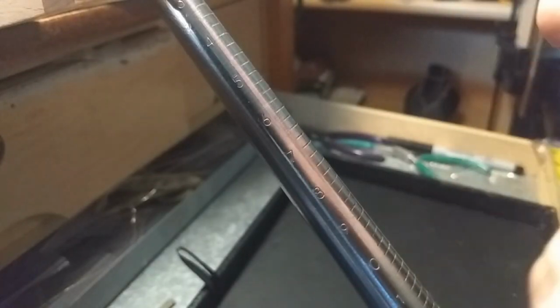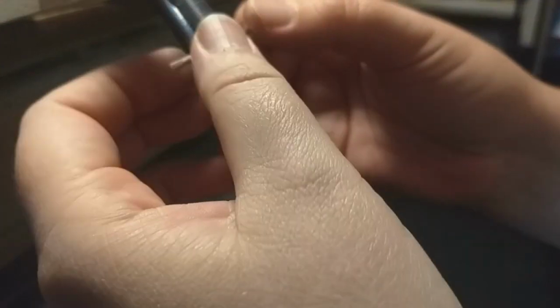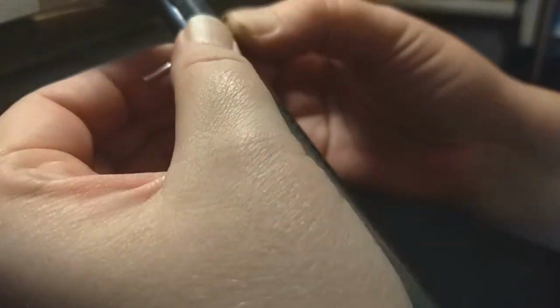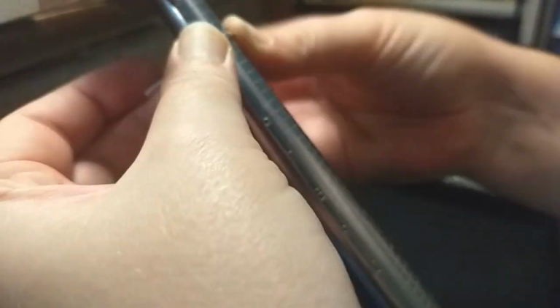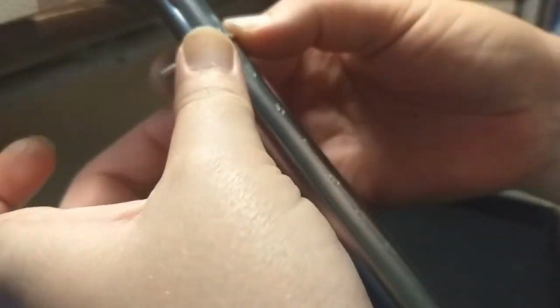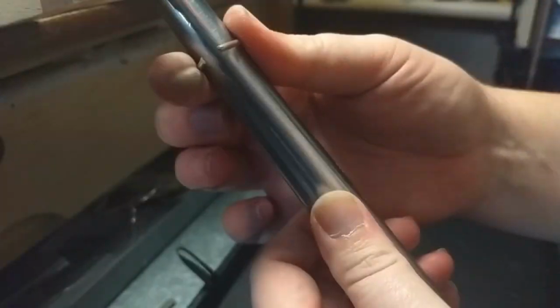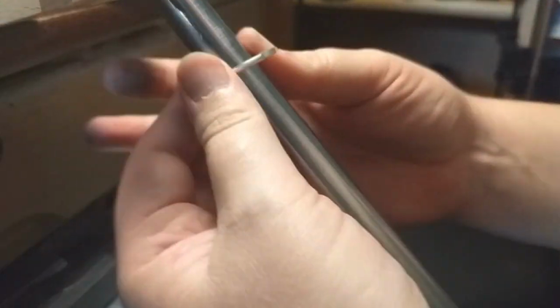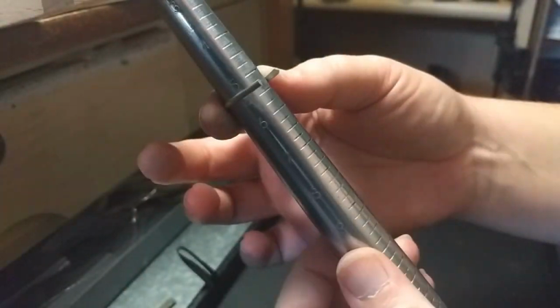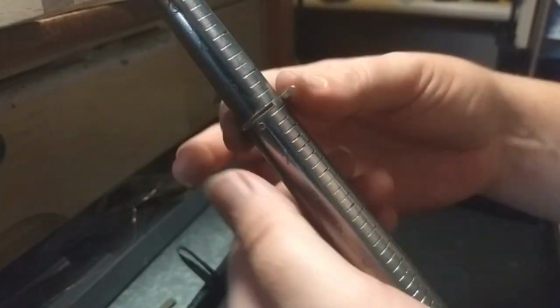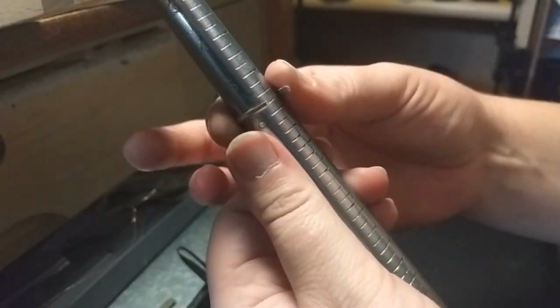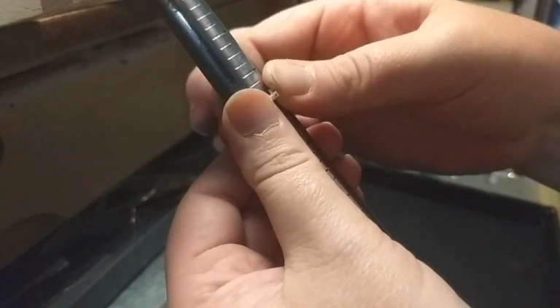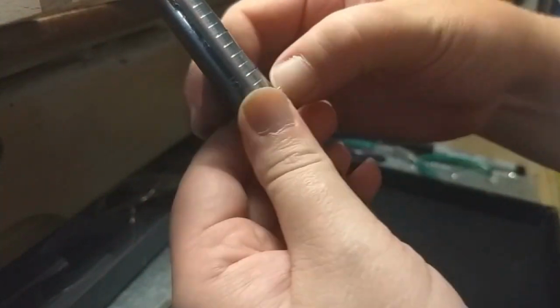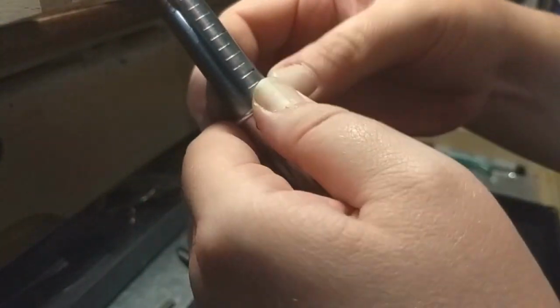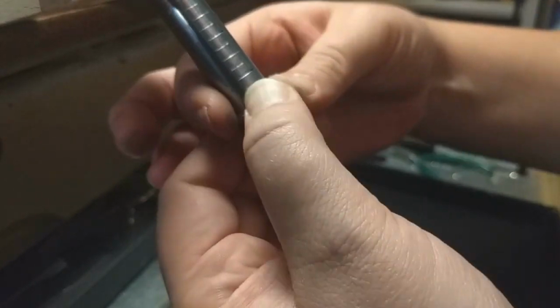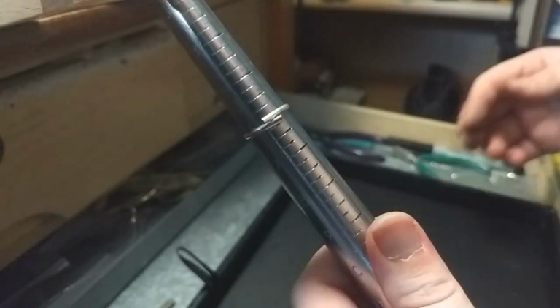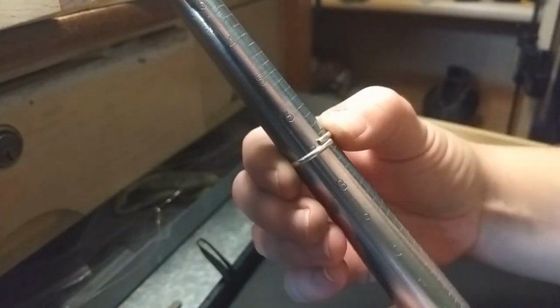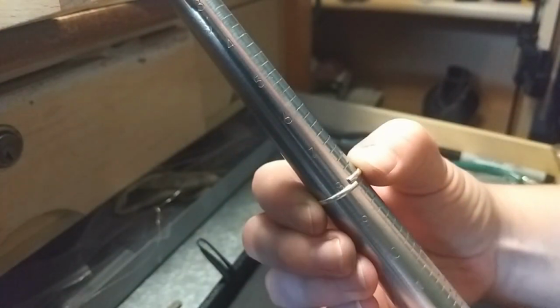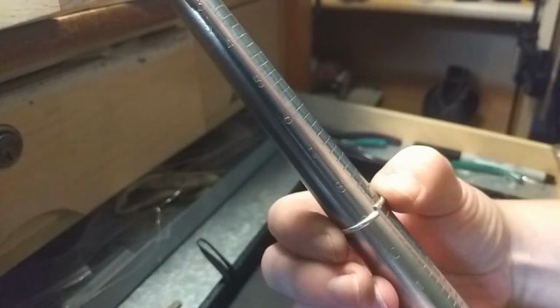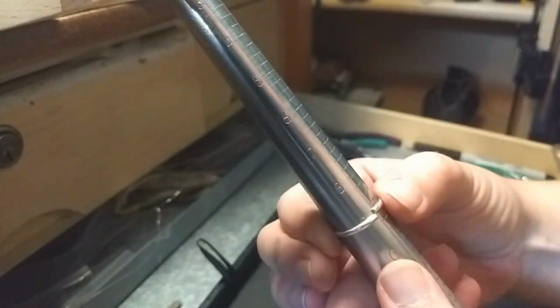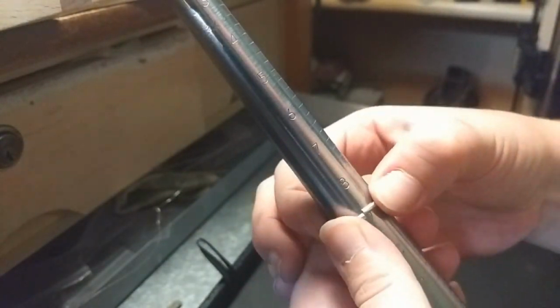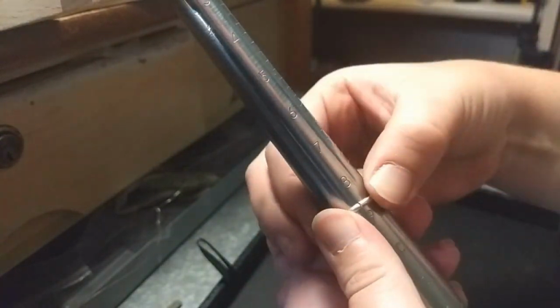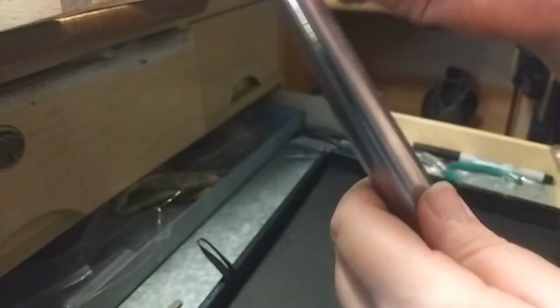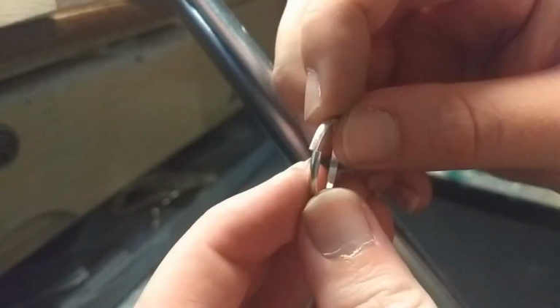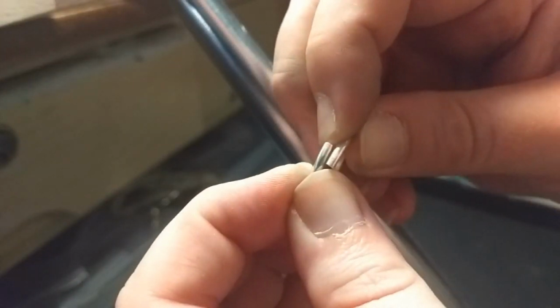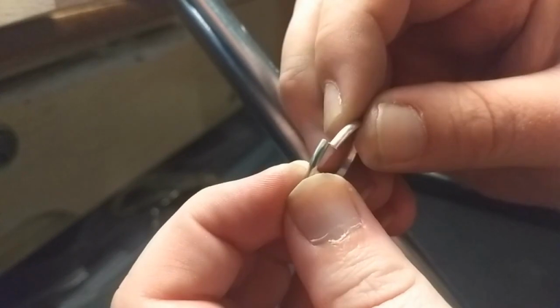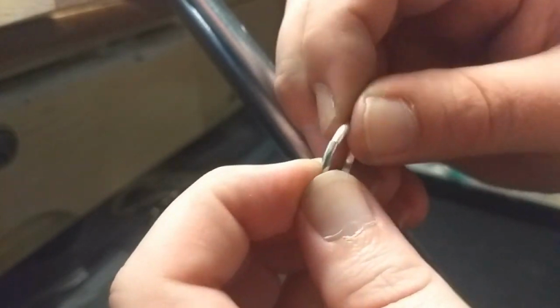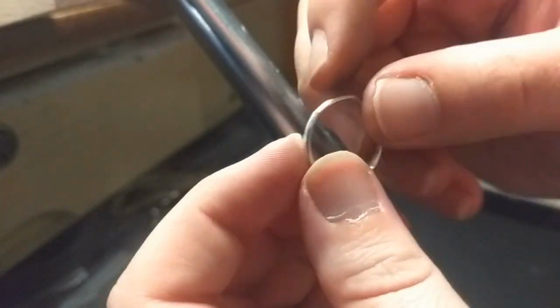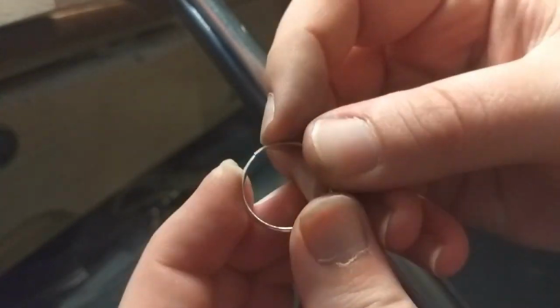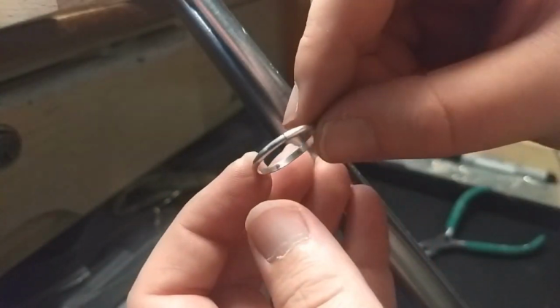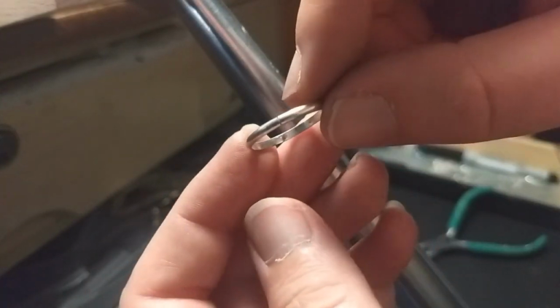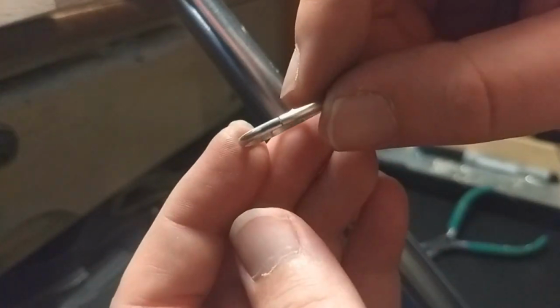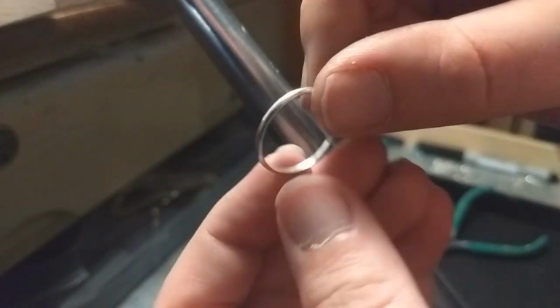Bend the wire around the ring mandrel. I always start two sizes smaller than my finished ring size, then slide the ring to the size I want. This makes the ends pressed together, making it easier to get that flush solder joint with no gaps.